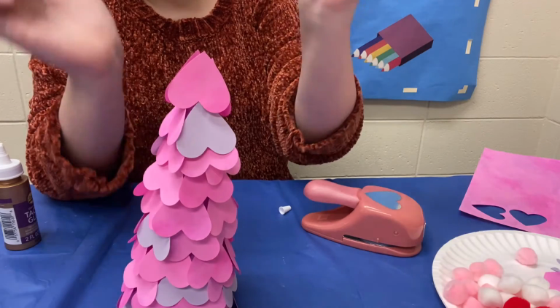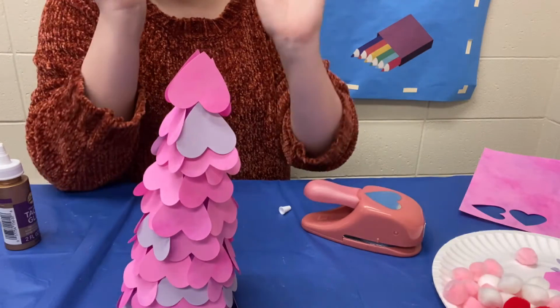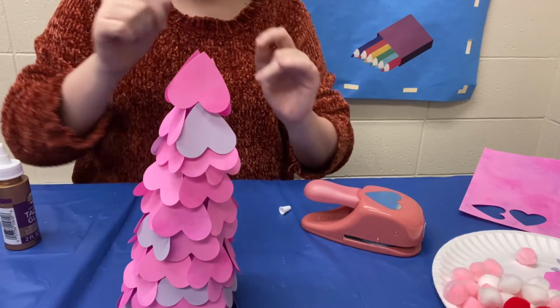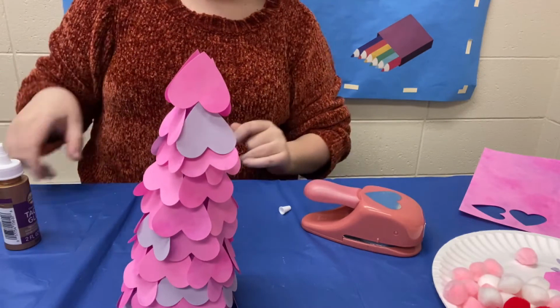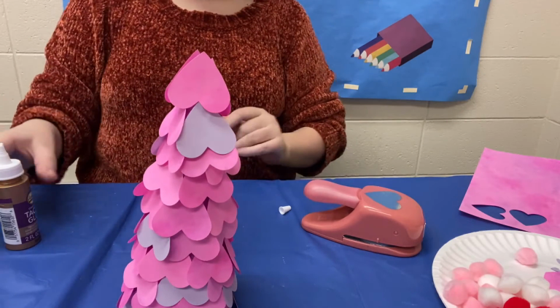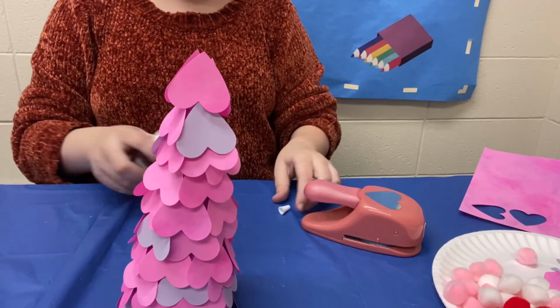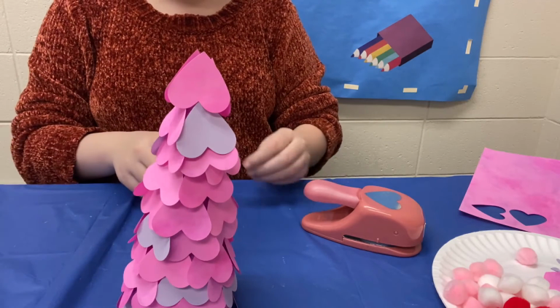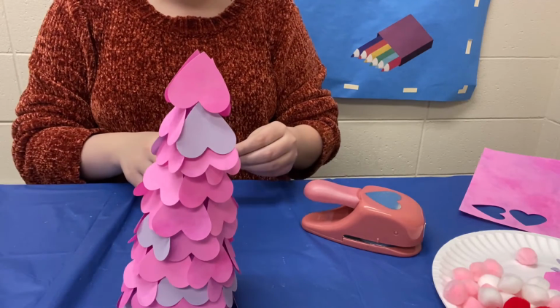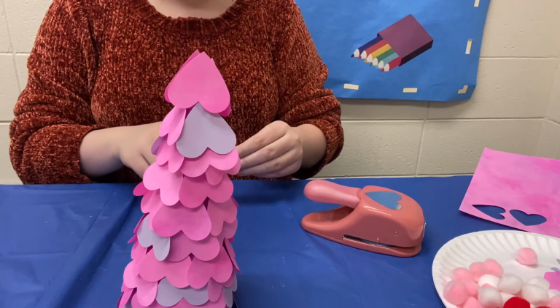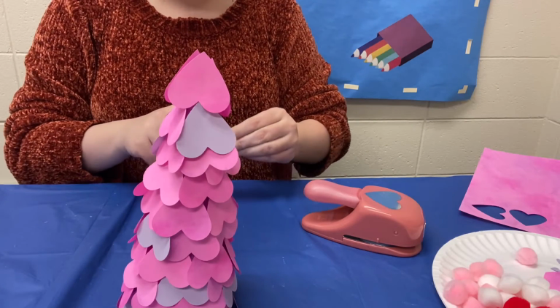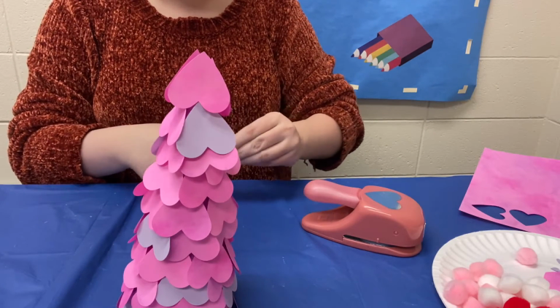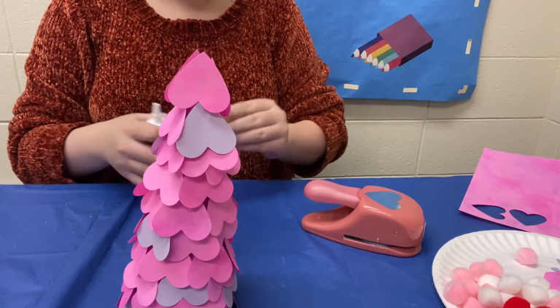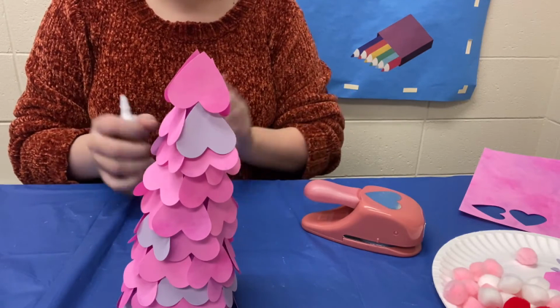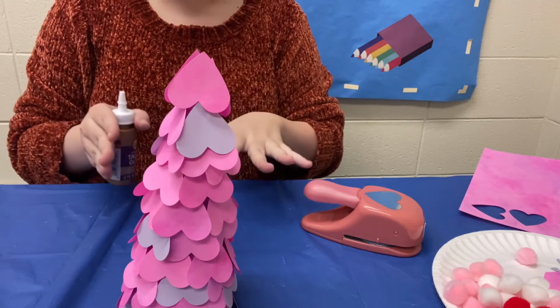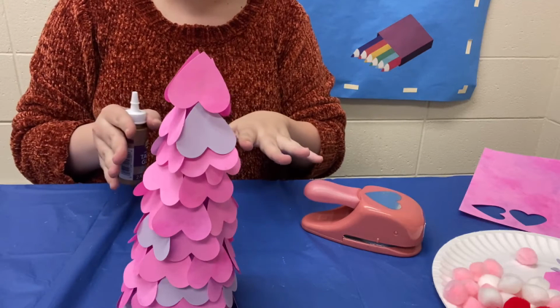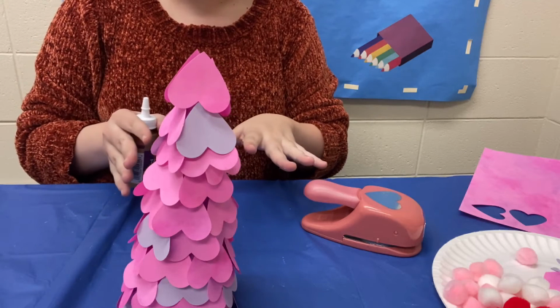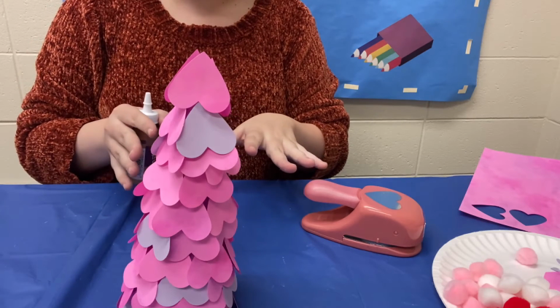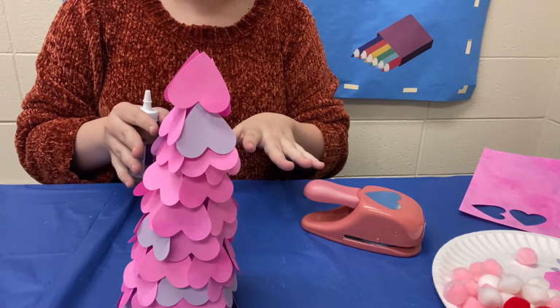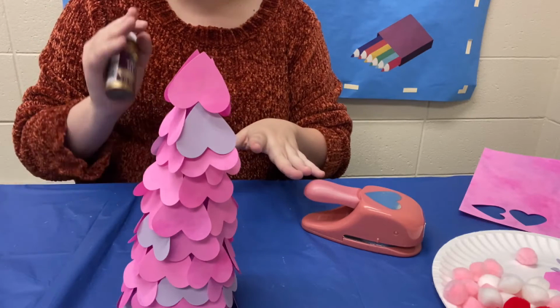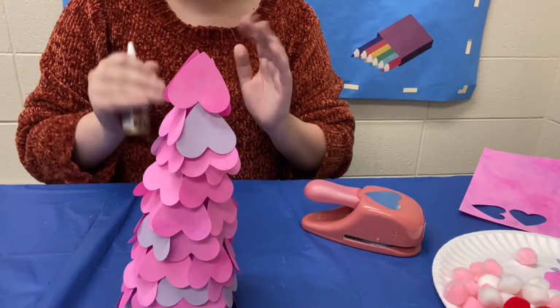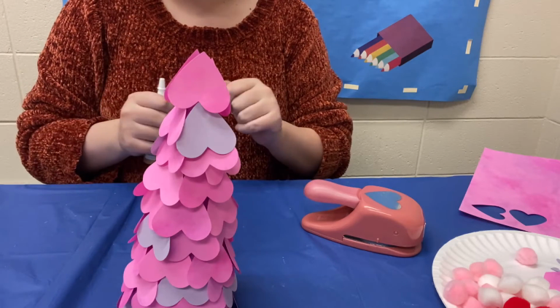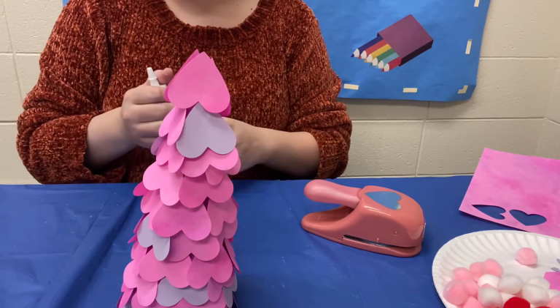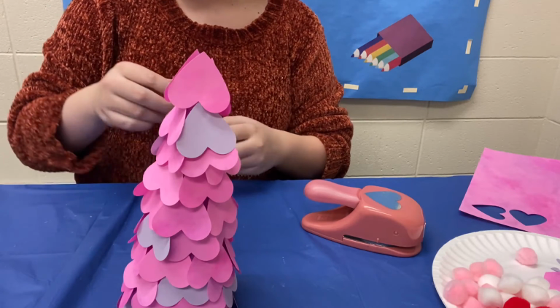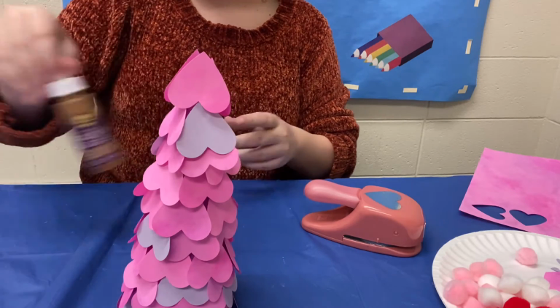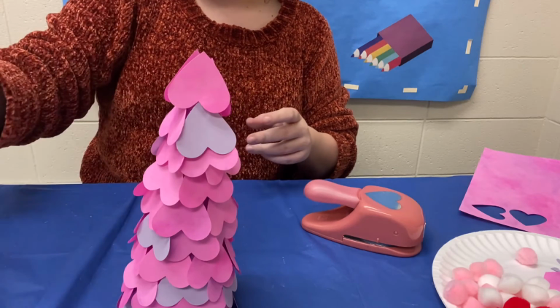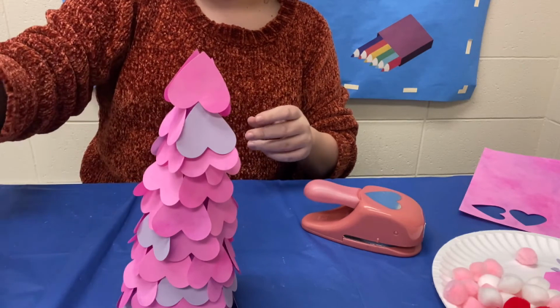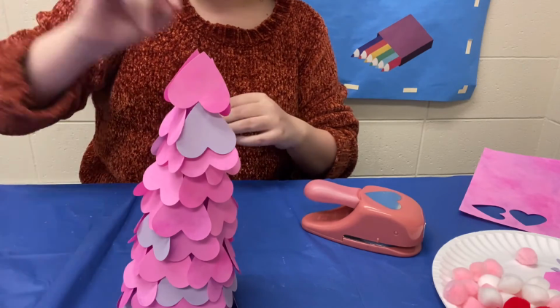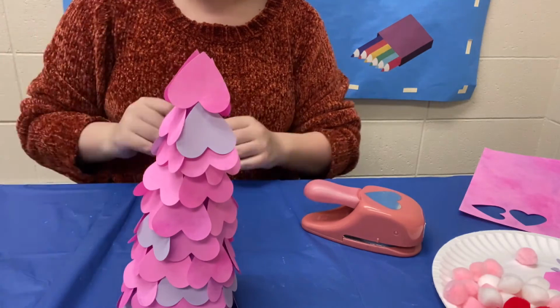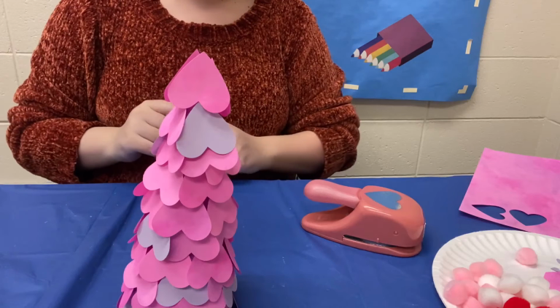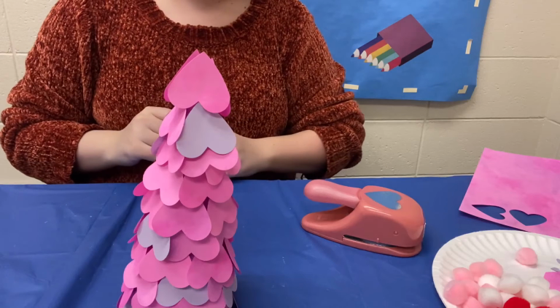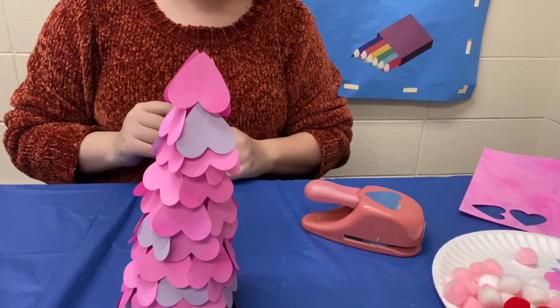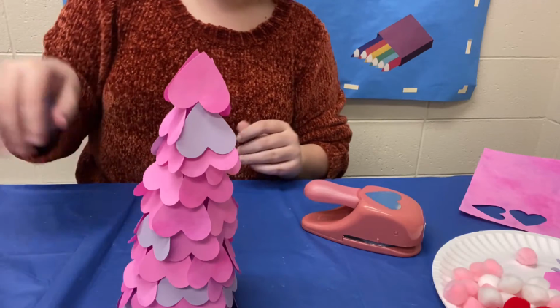And there we go. So now that we have all of our hearts on we're just going to leave this to dry so we can get the decorating process all set. I'll see you guys once it's all dry.